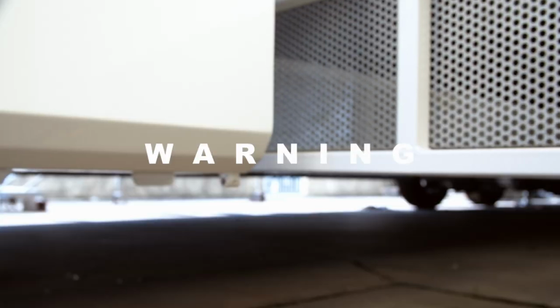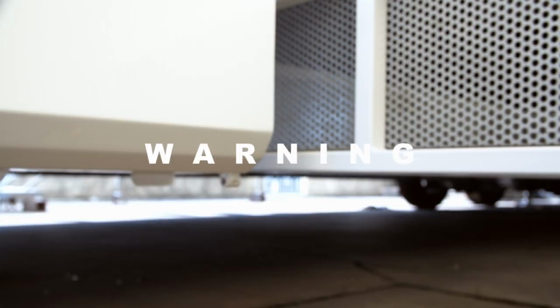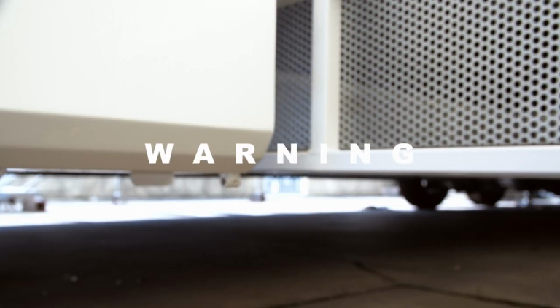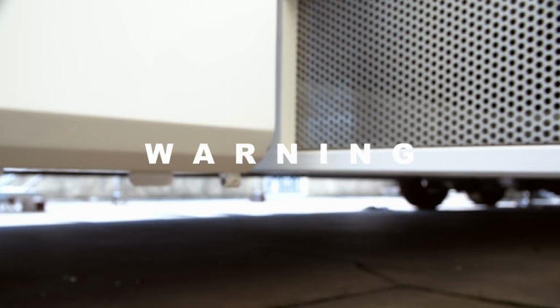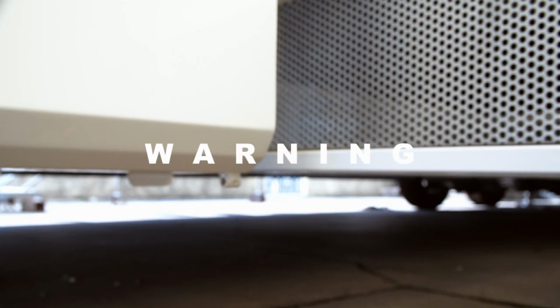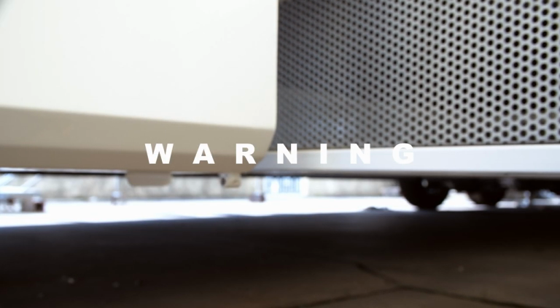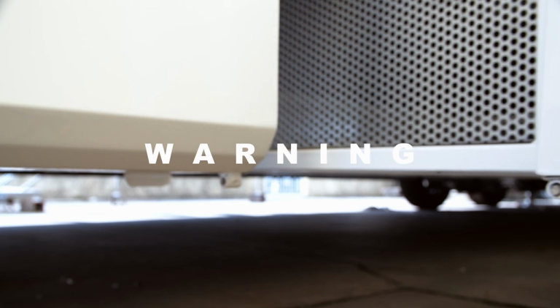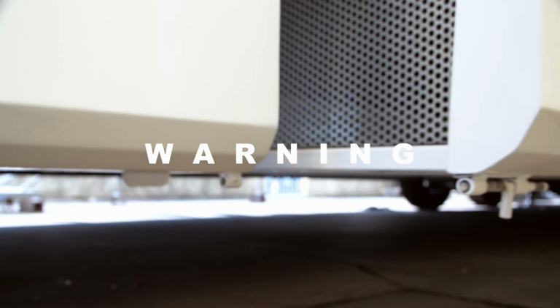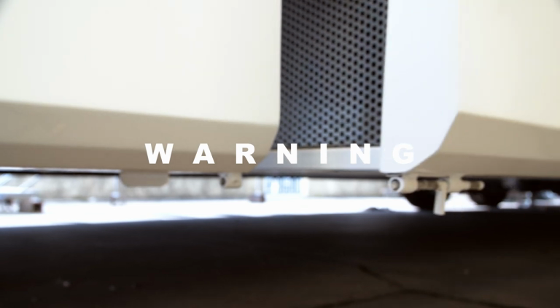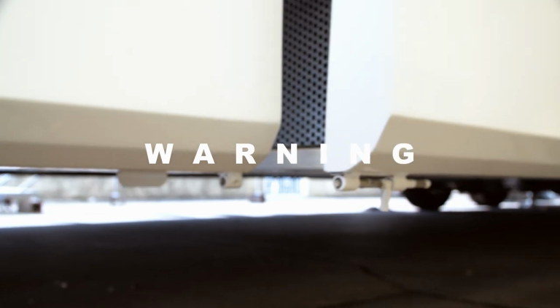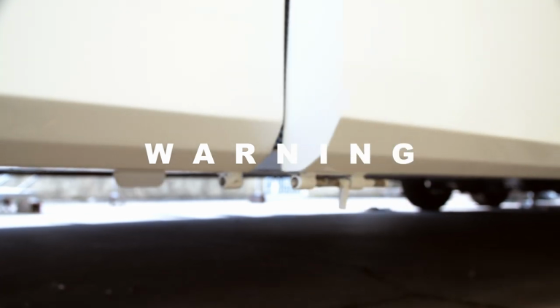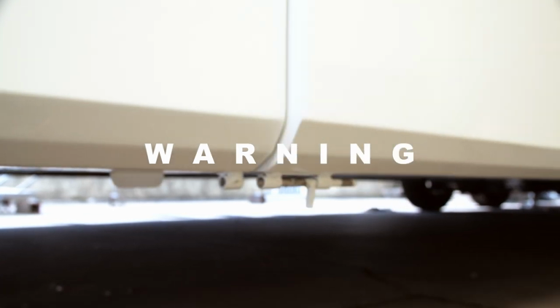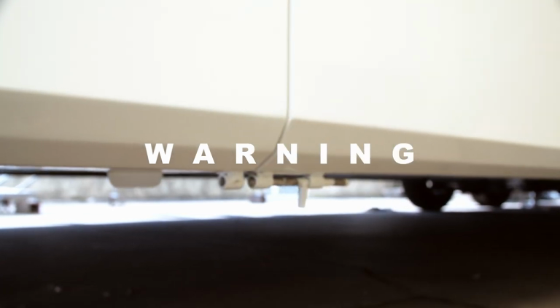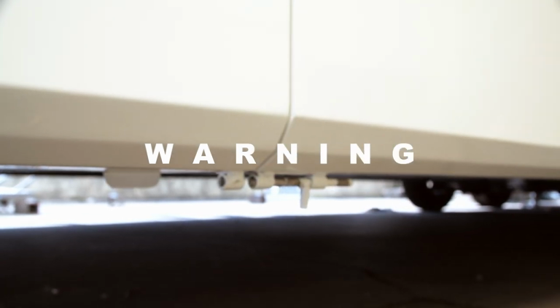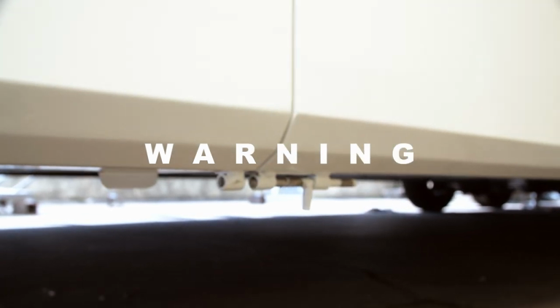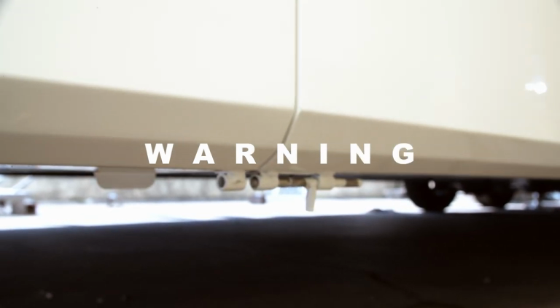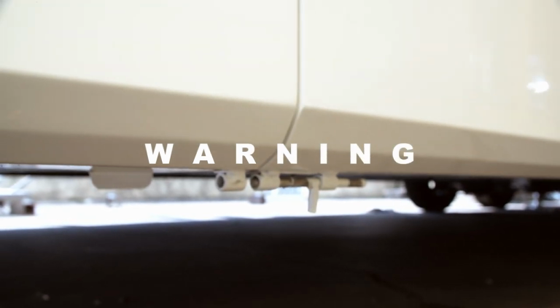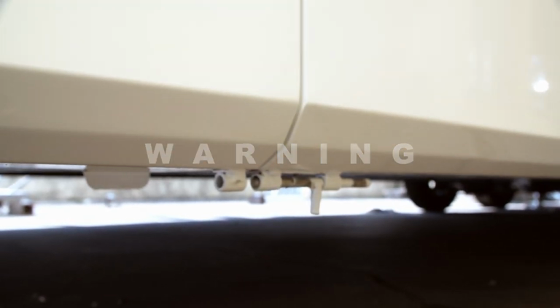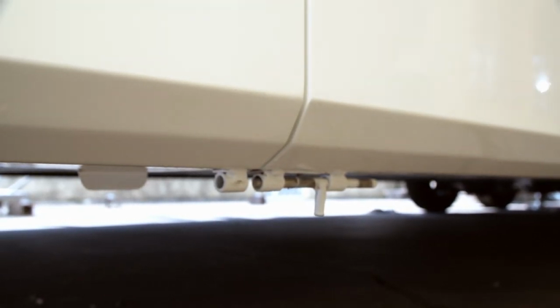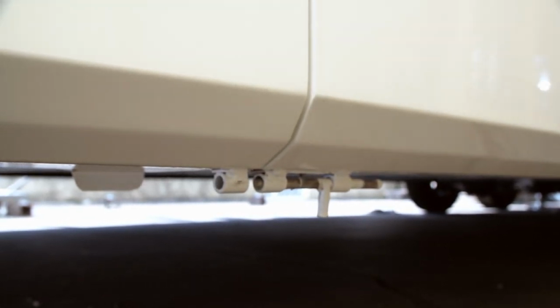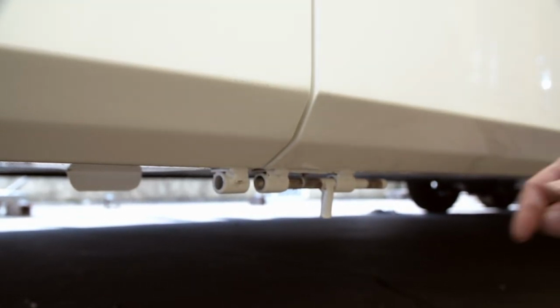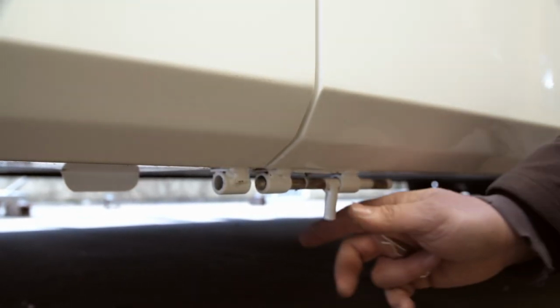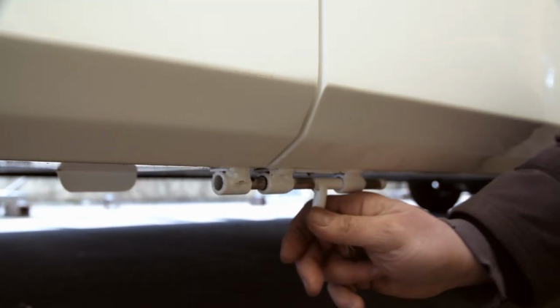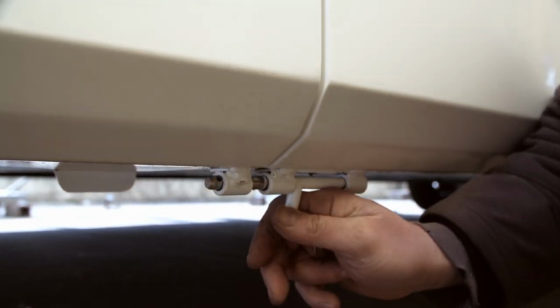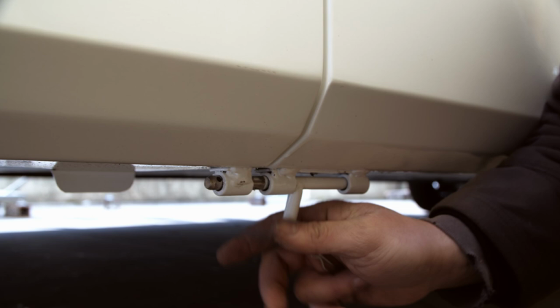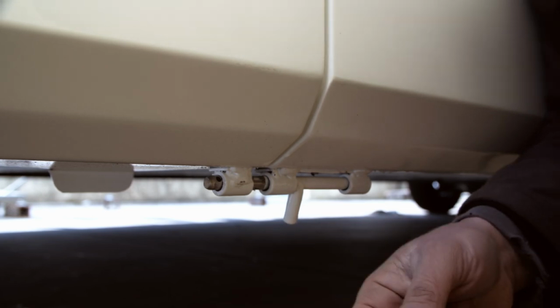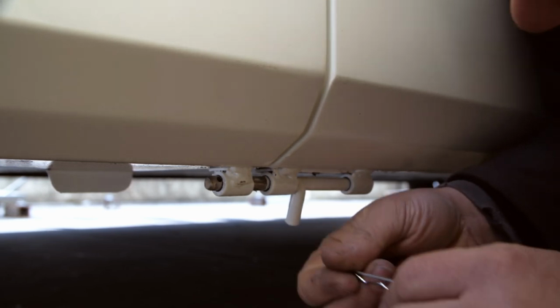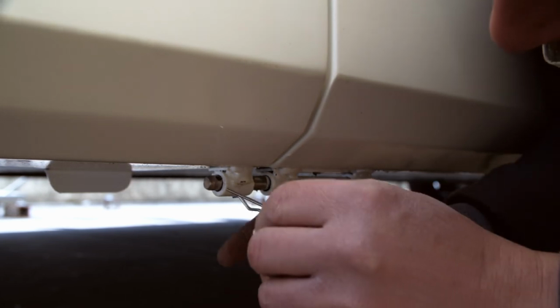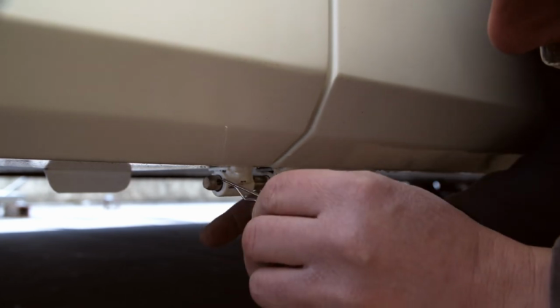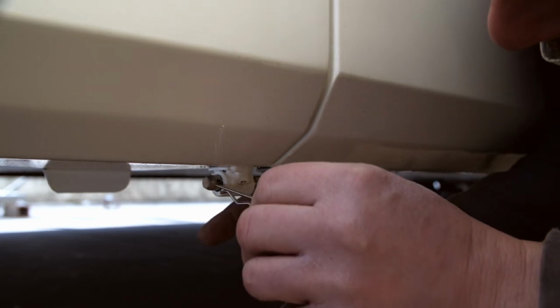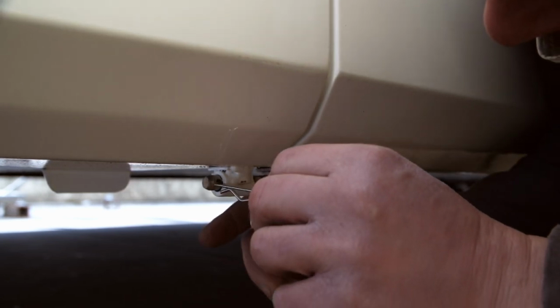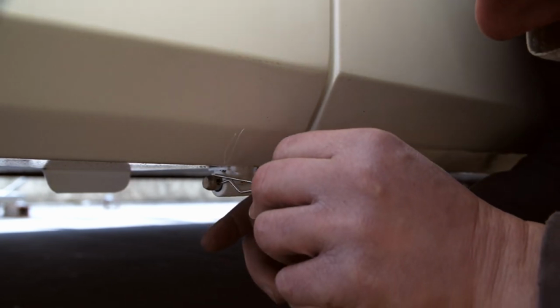Warning: when you prepare the caravan for the road, secure this belly box using the two safety locks installed below, one on the left and one on the right.